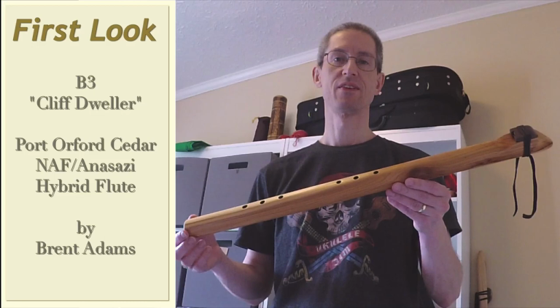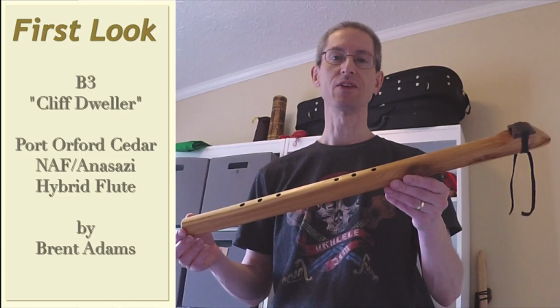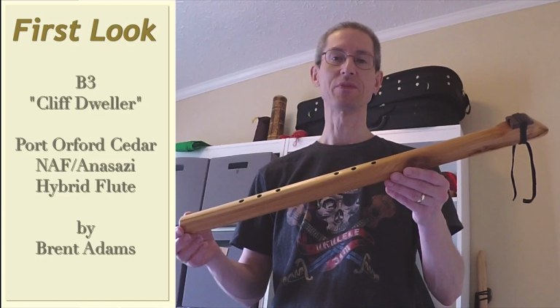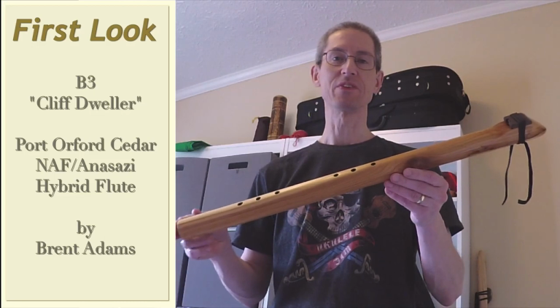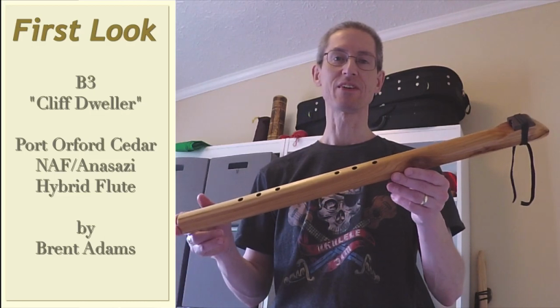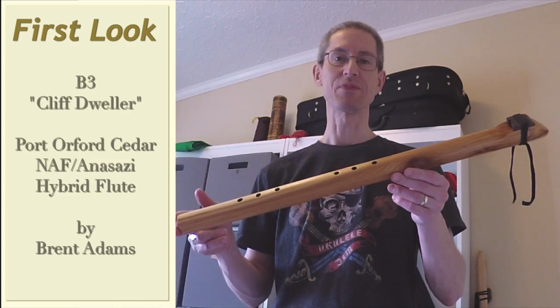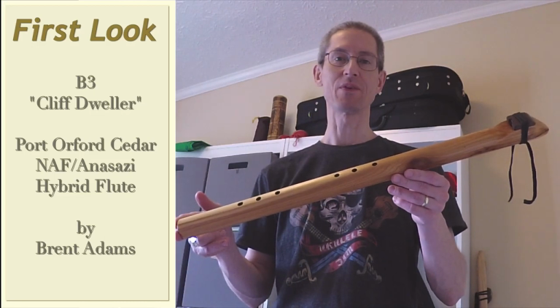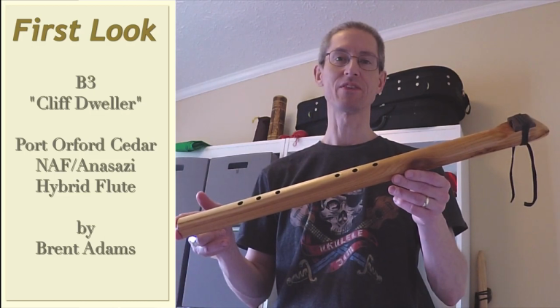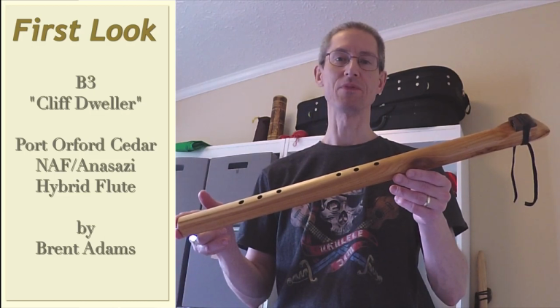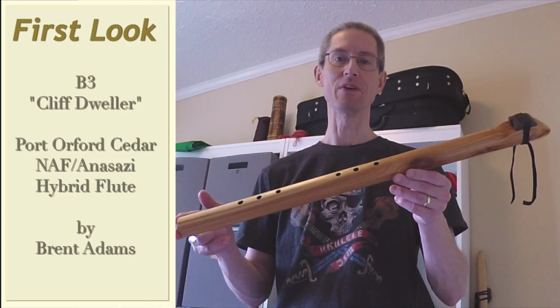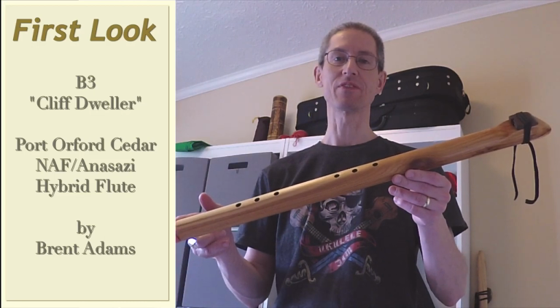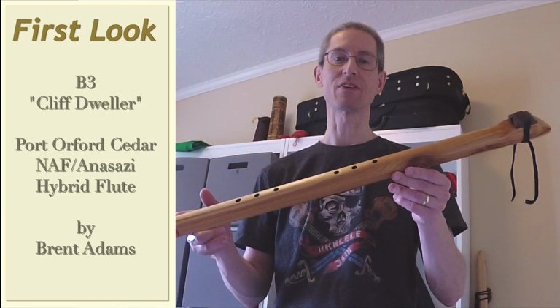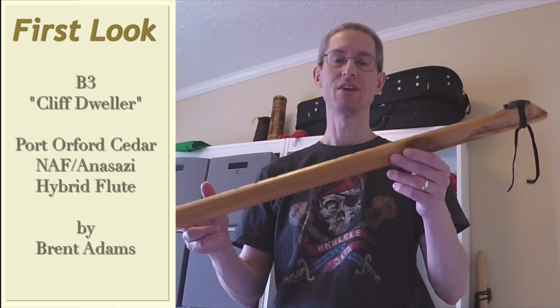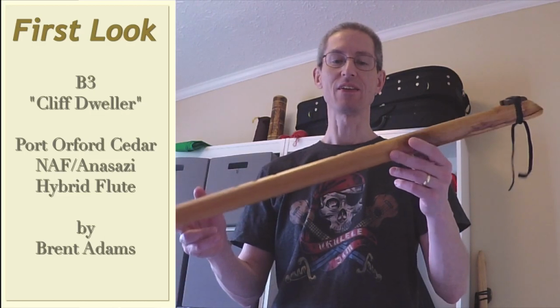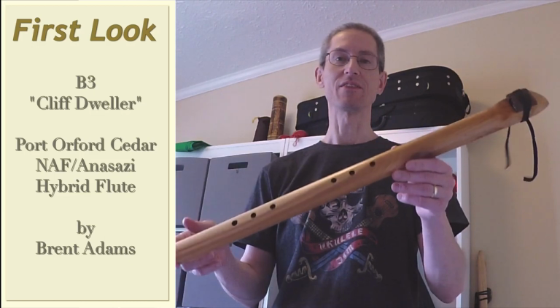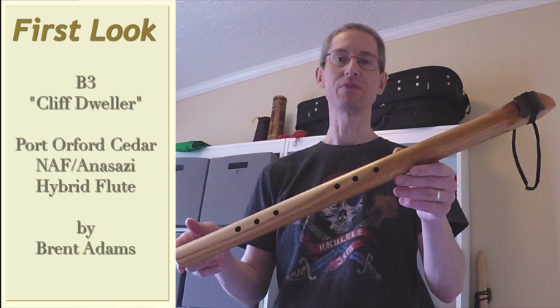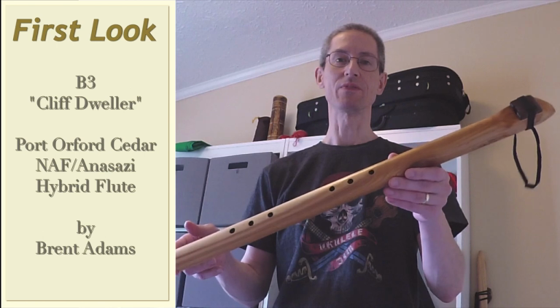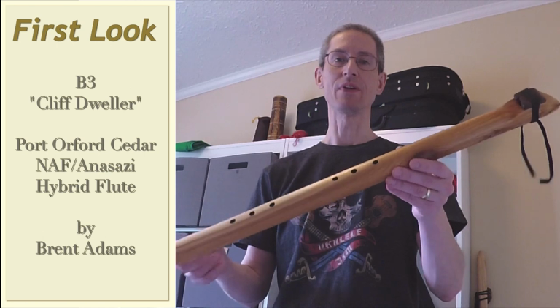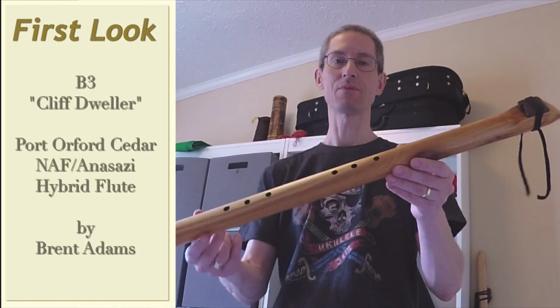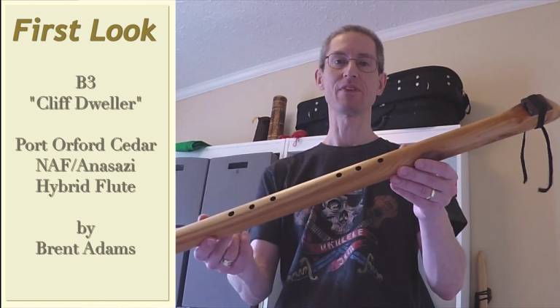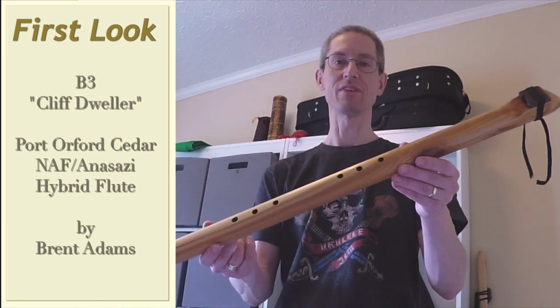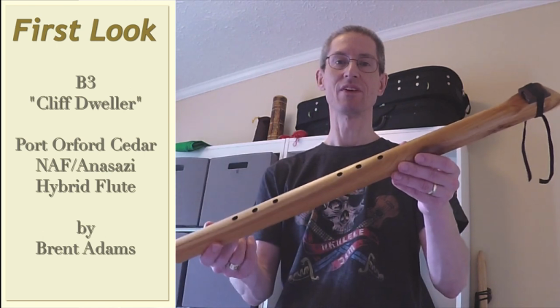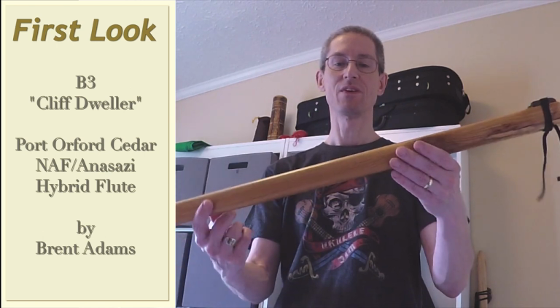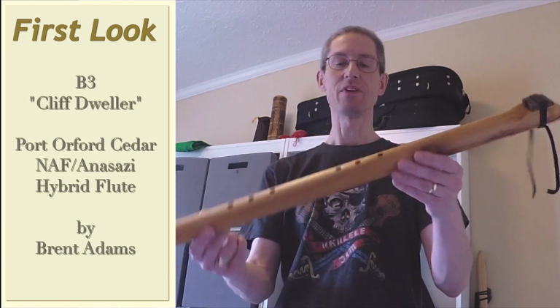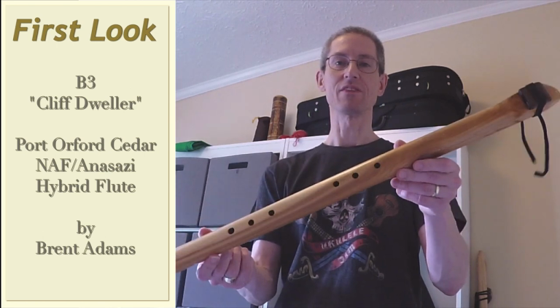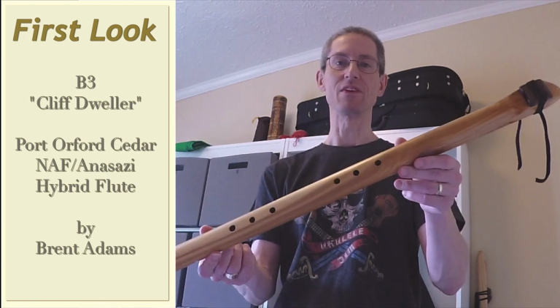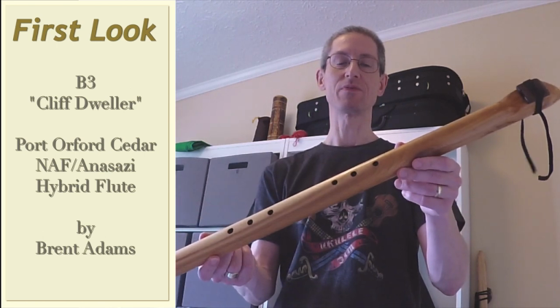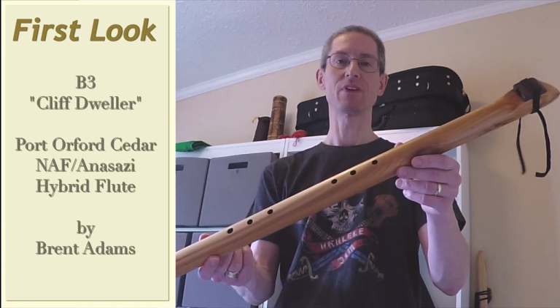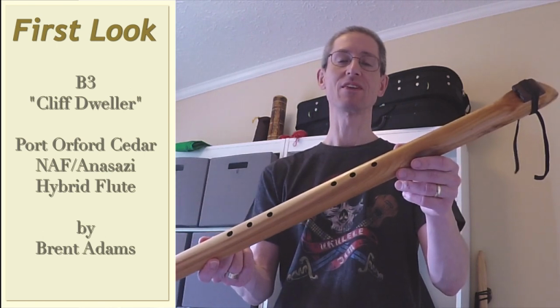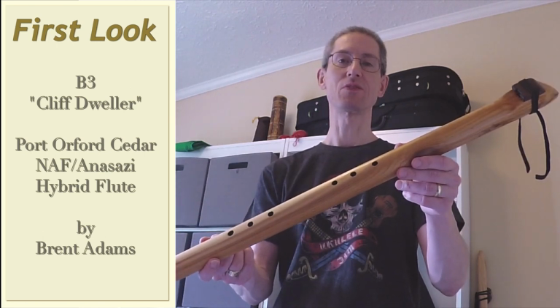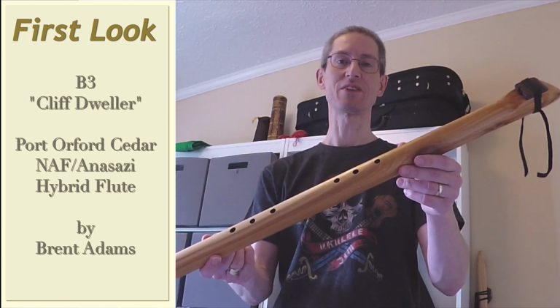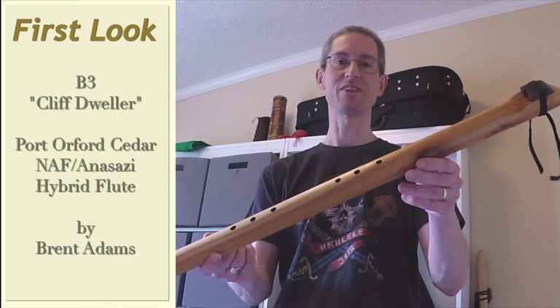Hello and welcome to Fluteatronic. Today we're going to be doing a first look at this new flute from Bryn Adams. This is what he calls the Cliff Dweller design.